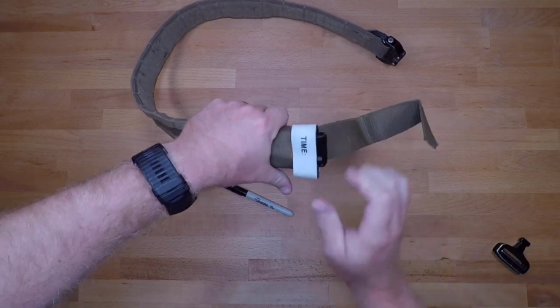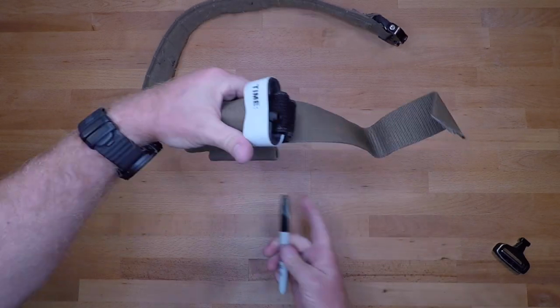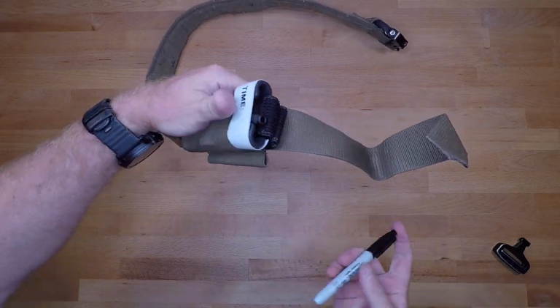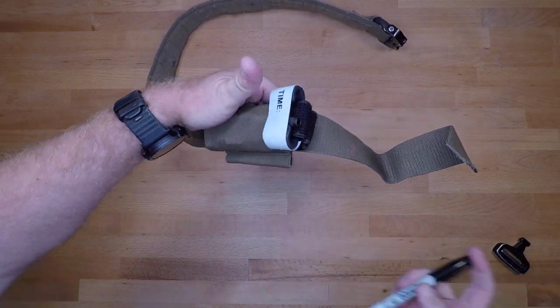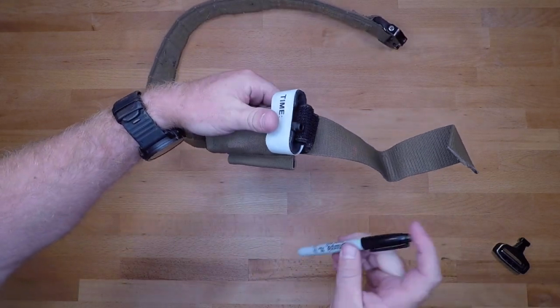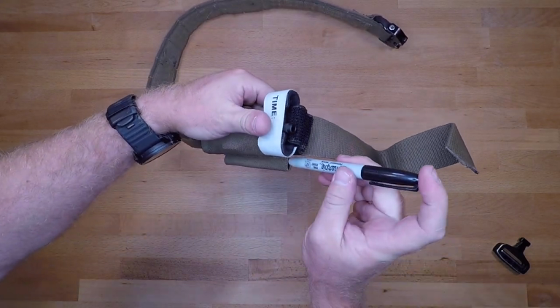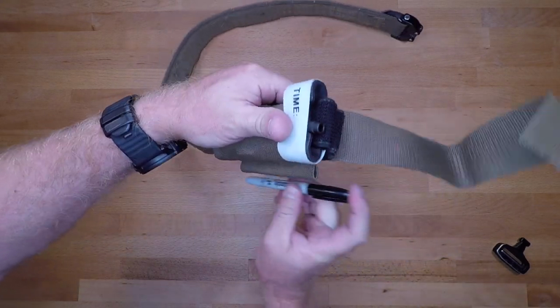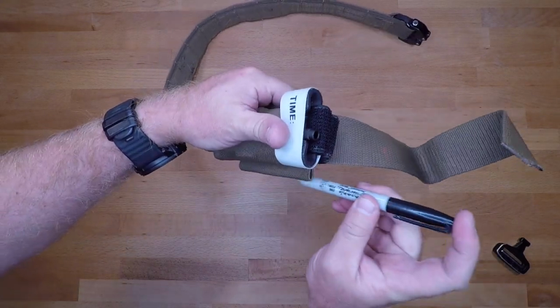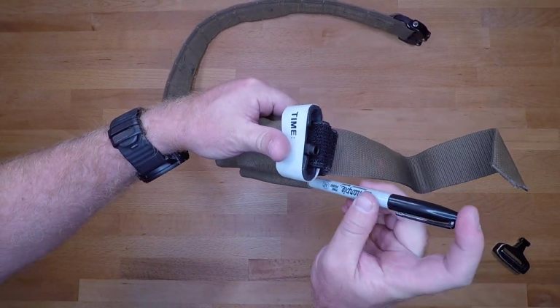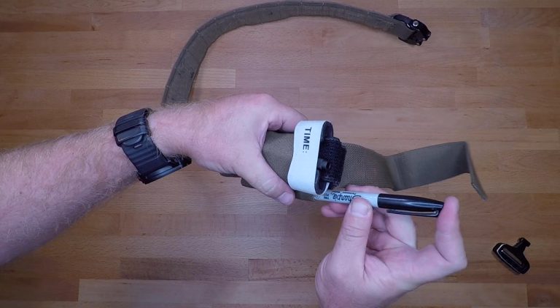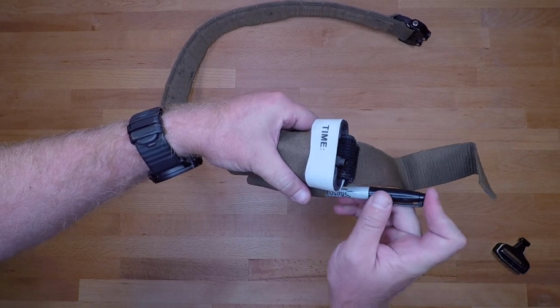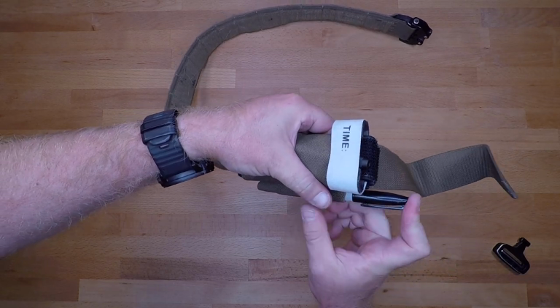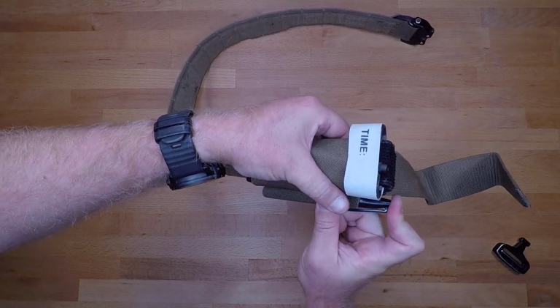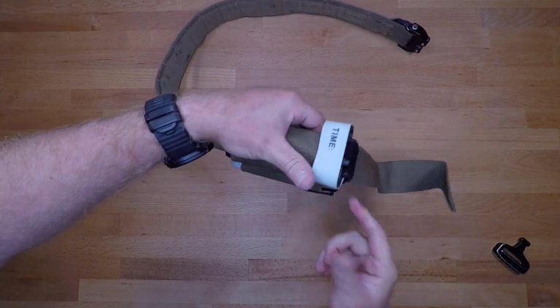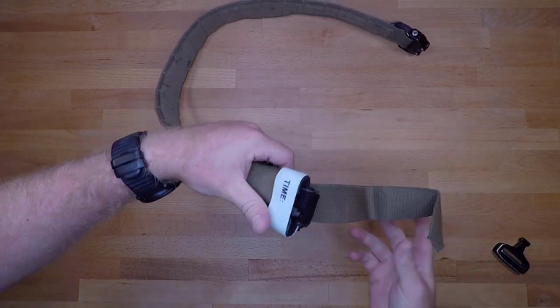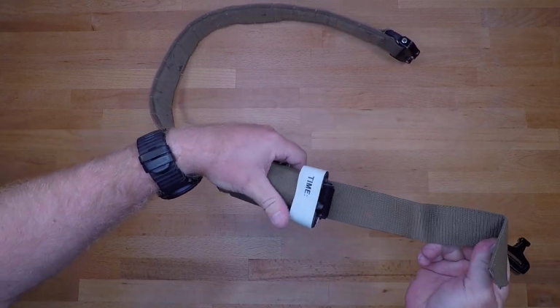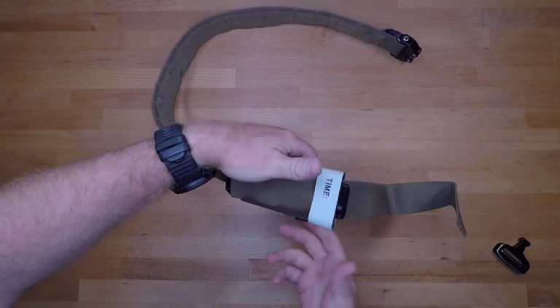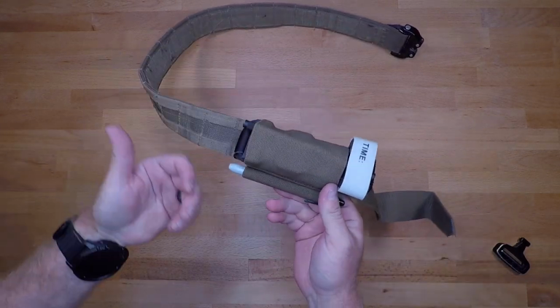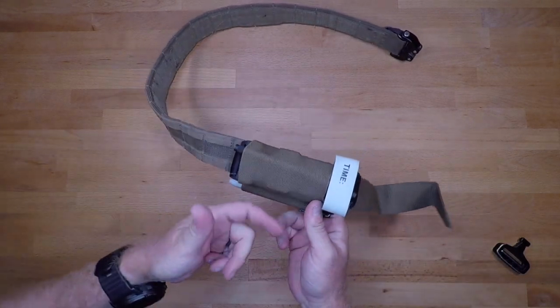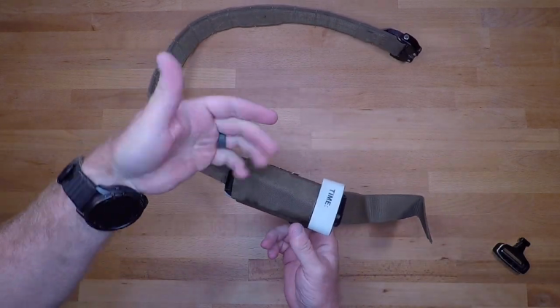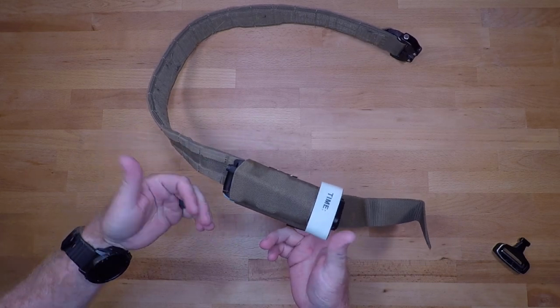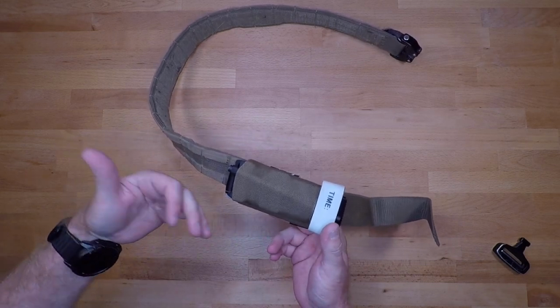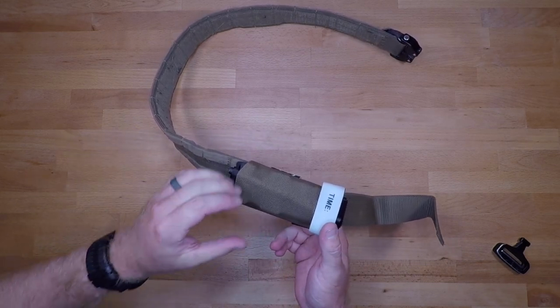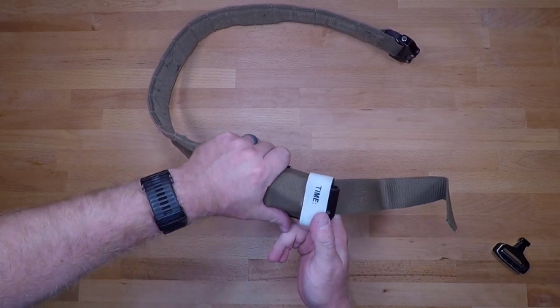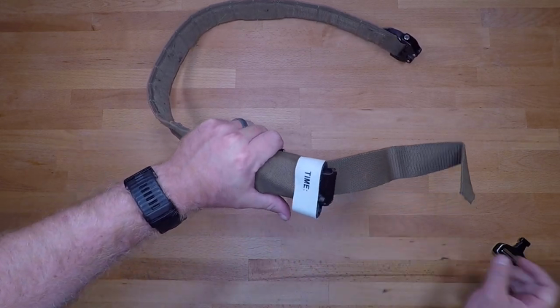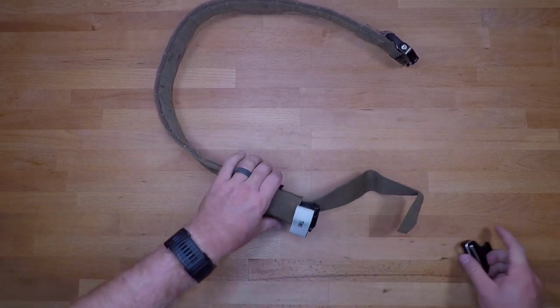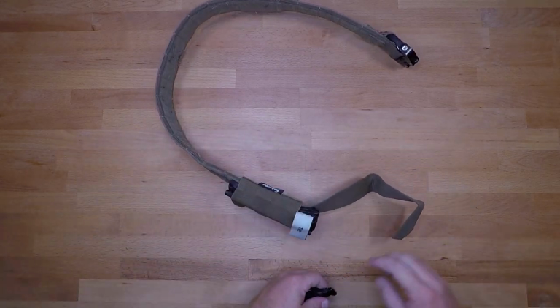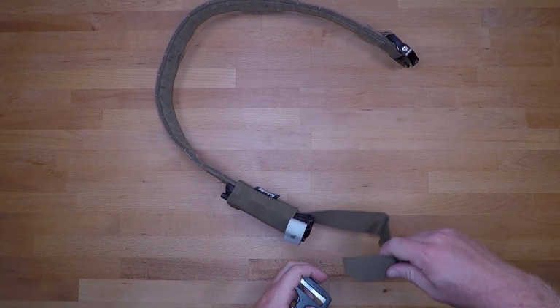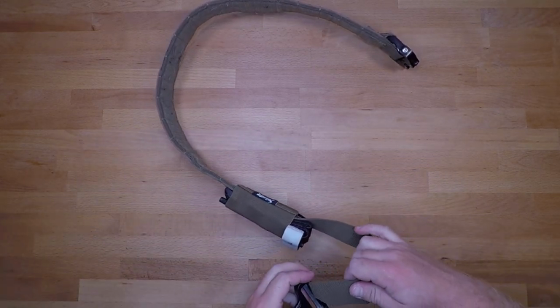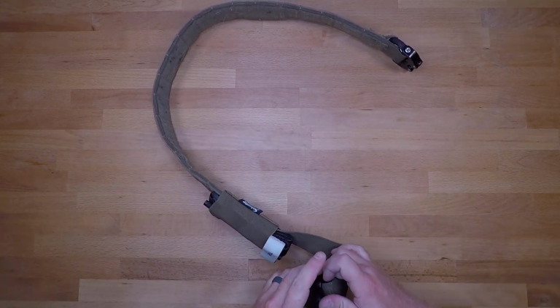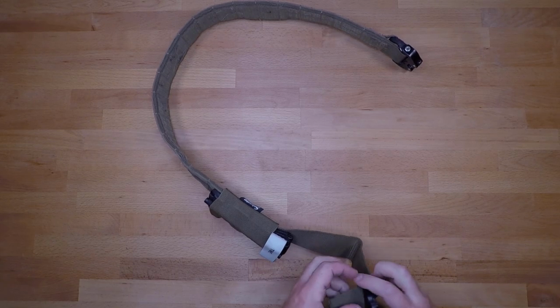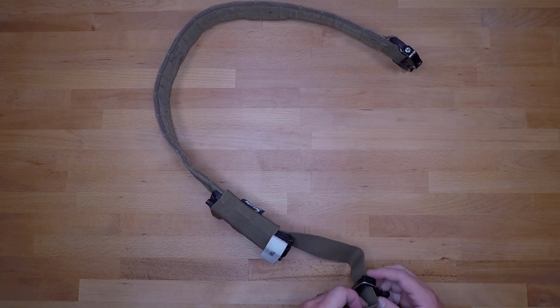Once it's secured and set up inside the pouch, run your Sharpie marker through the small loop — you can run it on the top or the bottom, it really doesn't matter. Then put your loop or buckle back on your belt and you're good to go.